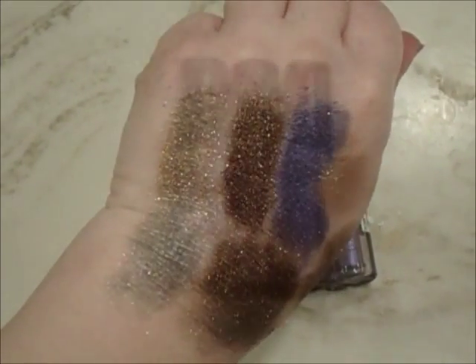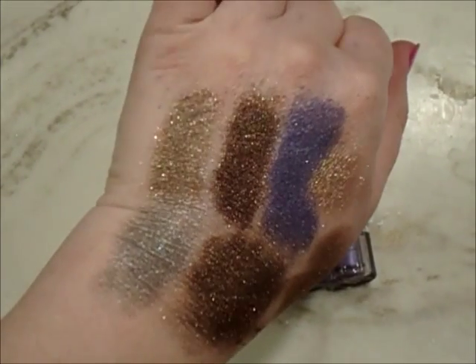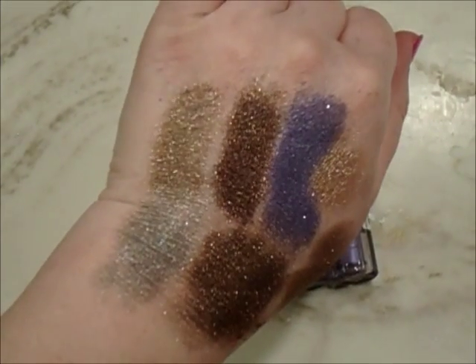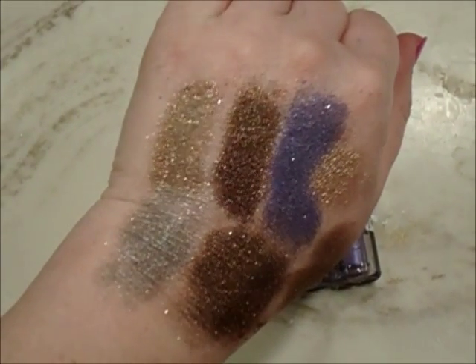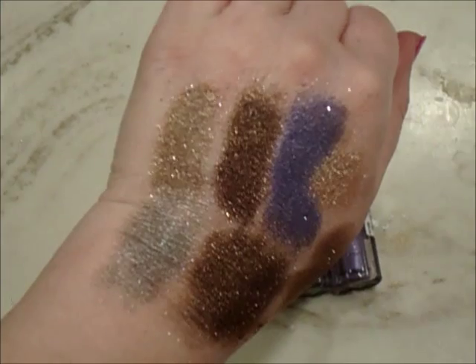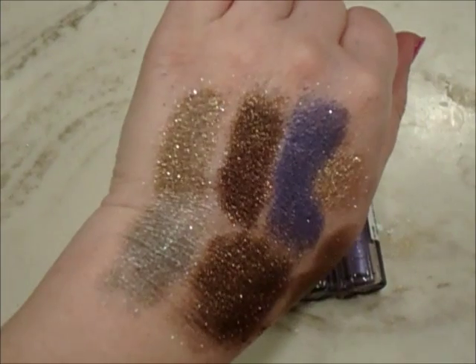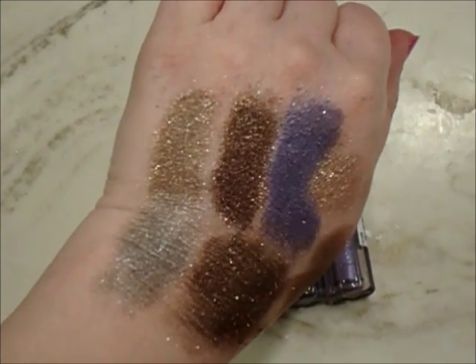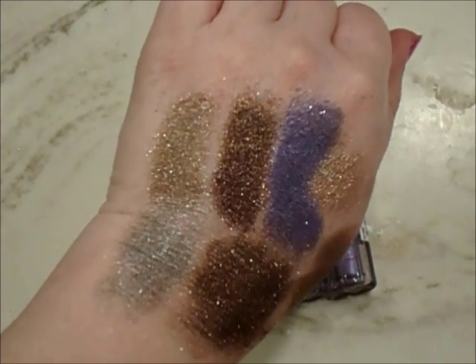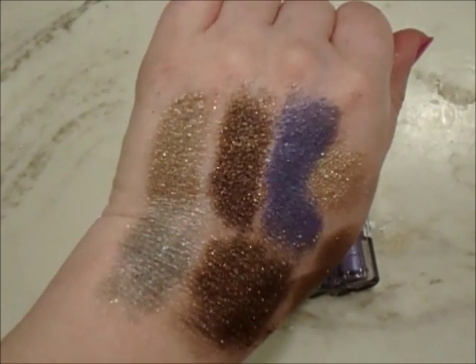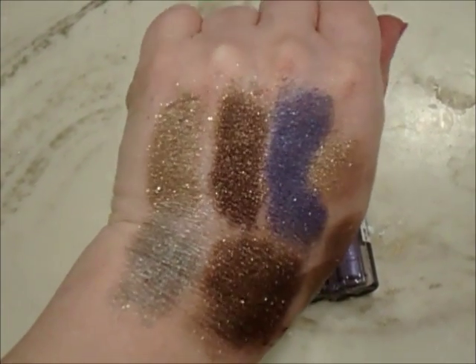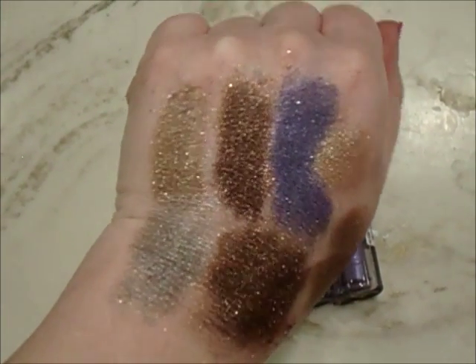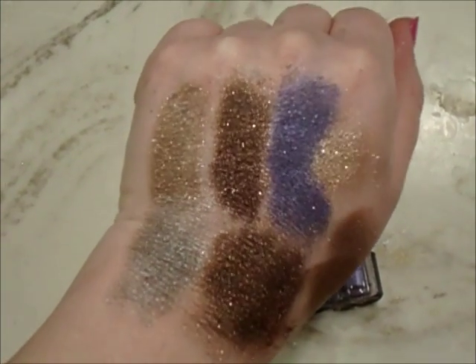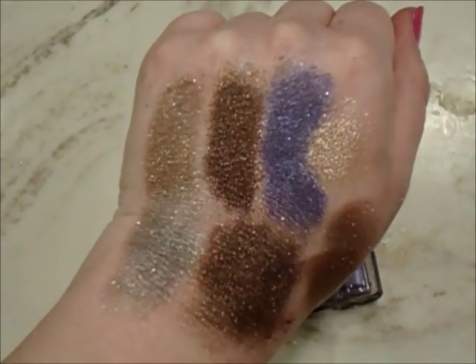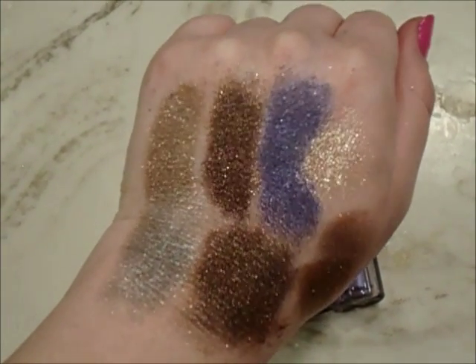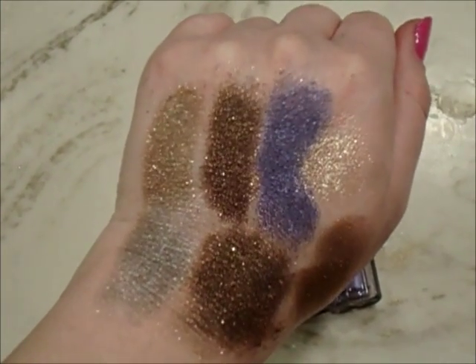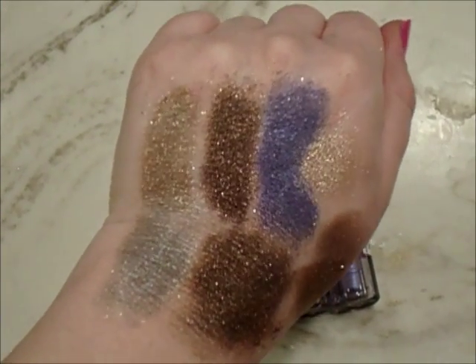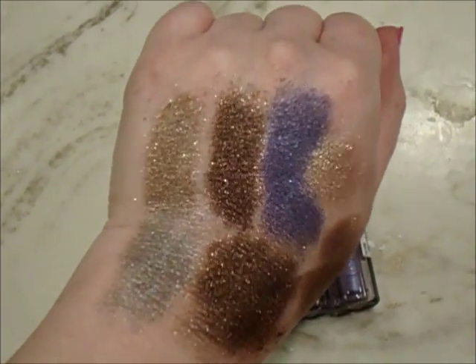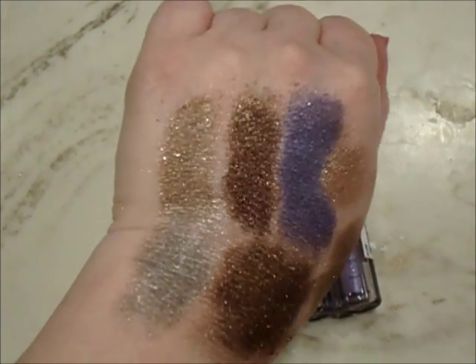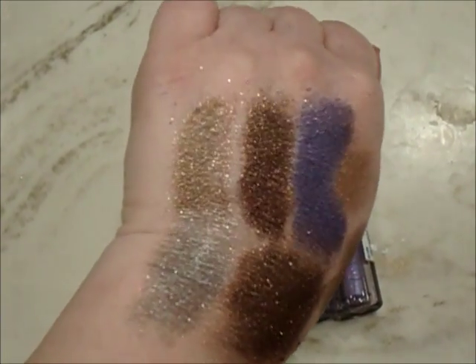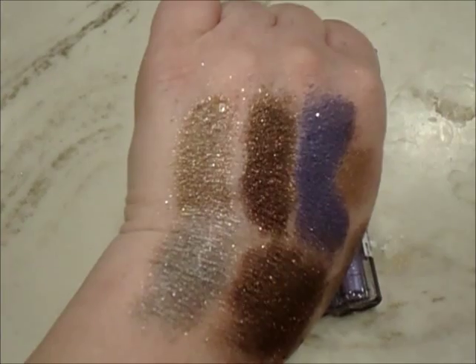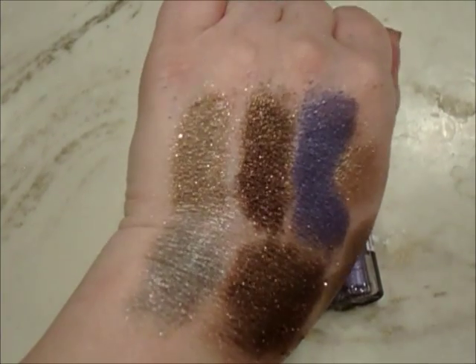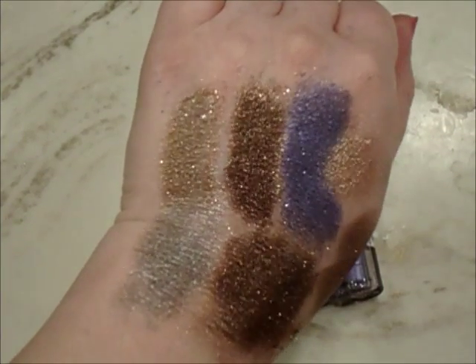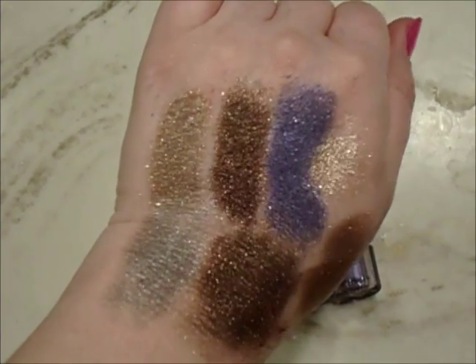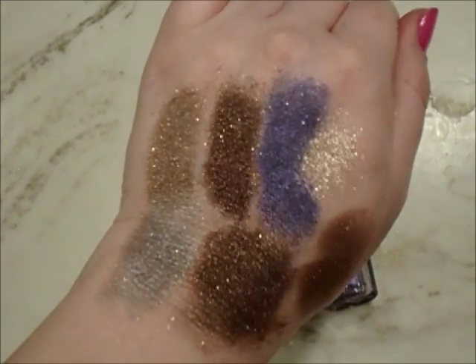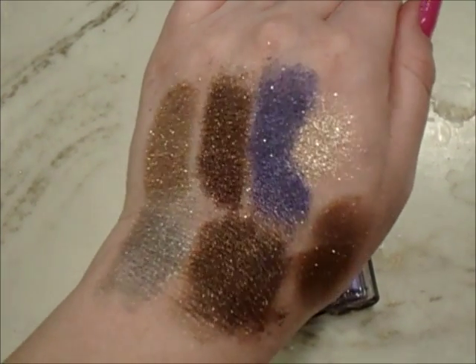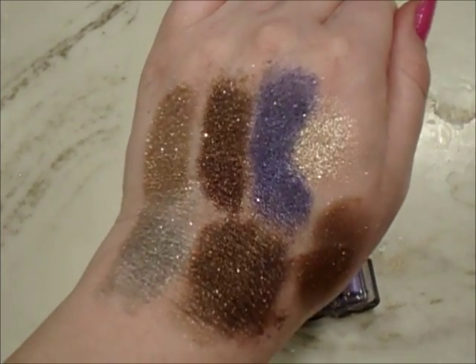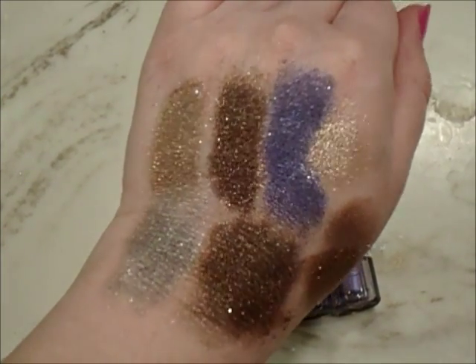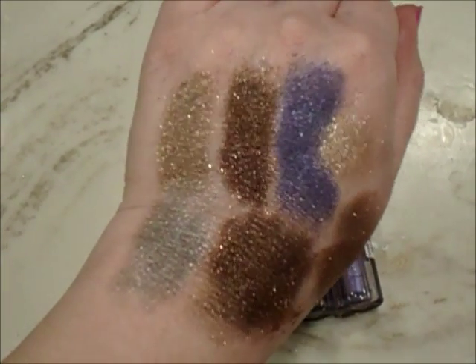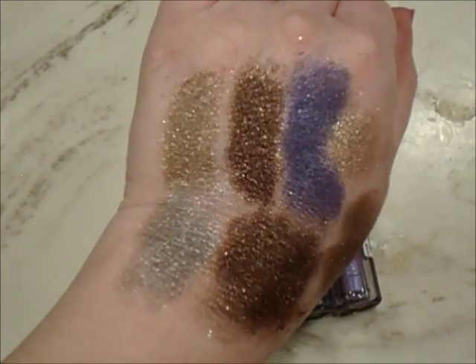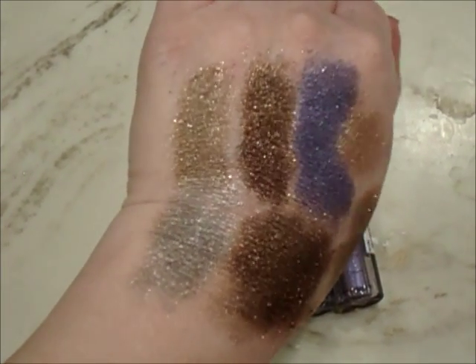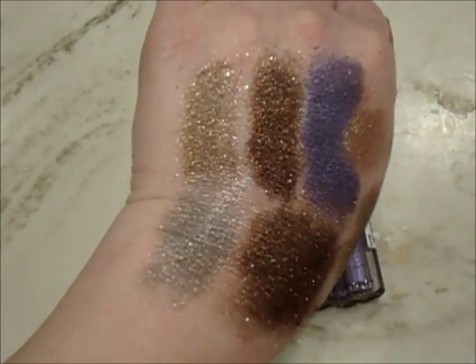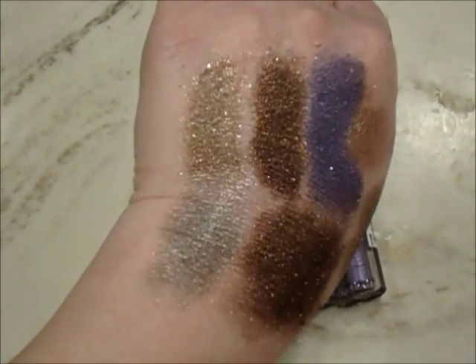So on the upper left right here is Walnut. In the middle is Chestnut. And then on the right is Purple. Can you guys see that? They're just so beautiful.